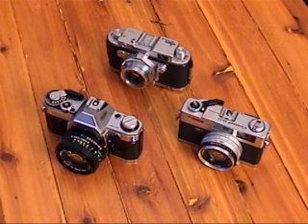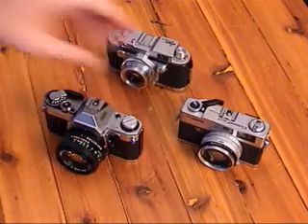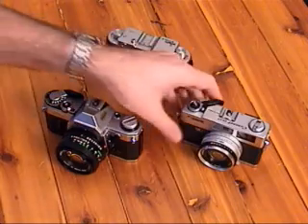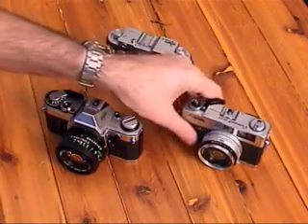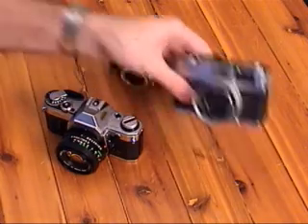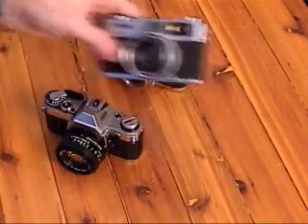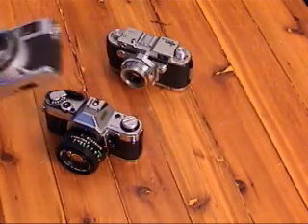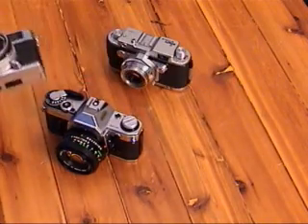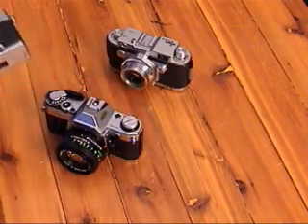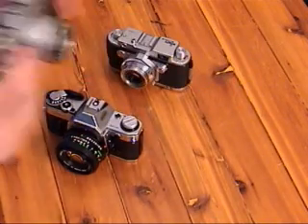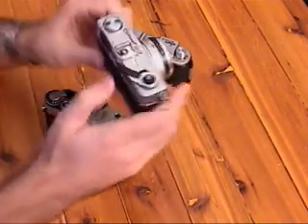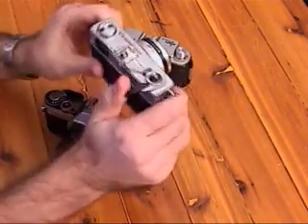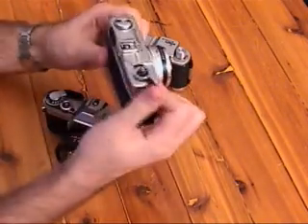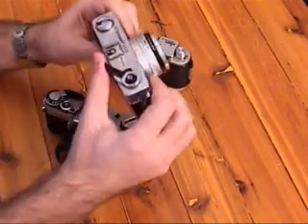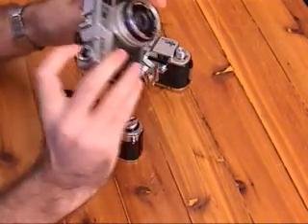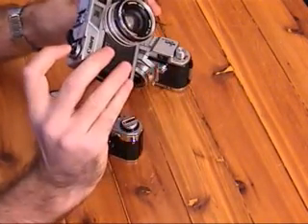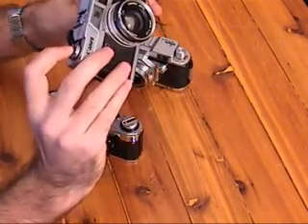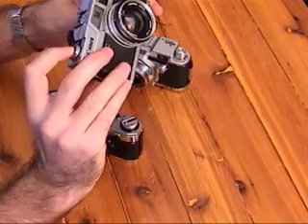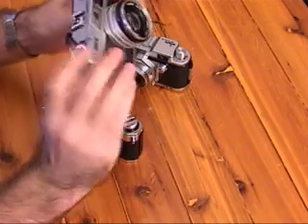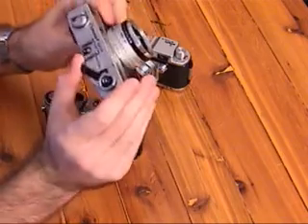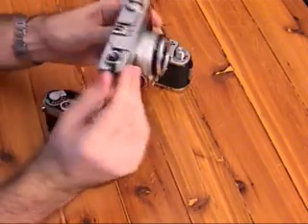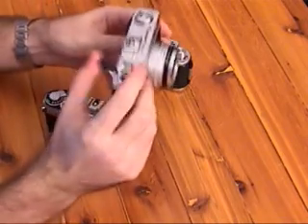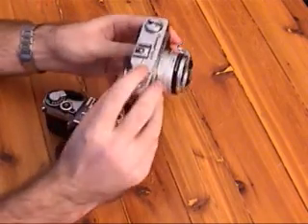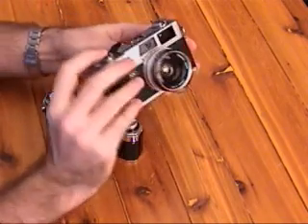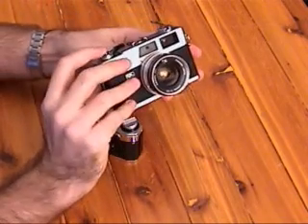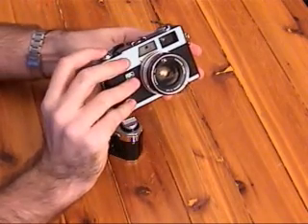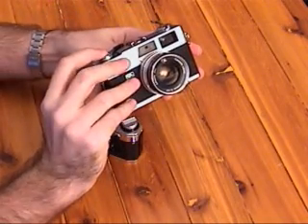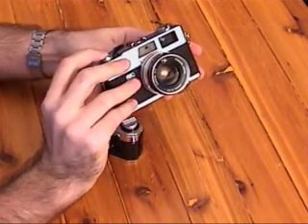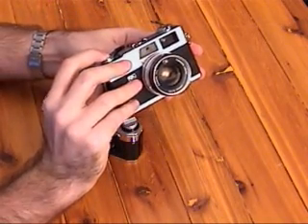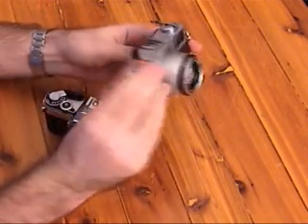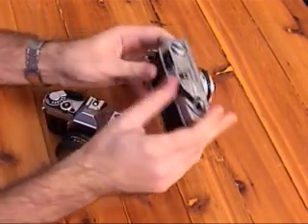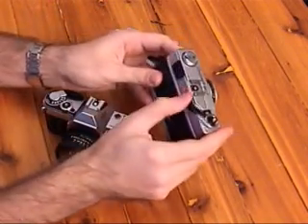First, the Canon QL. This is actually my grandfather's old camera. As you can tell, it's very quiet.